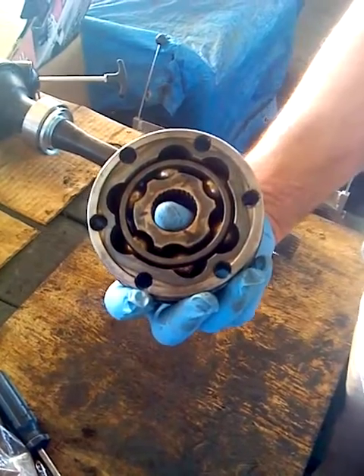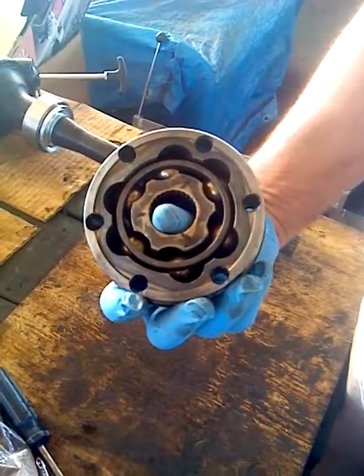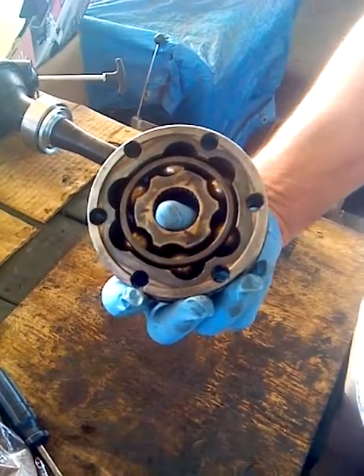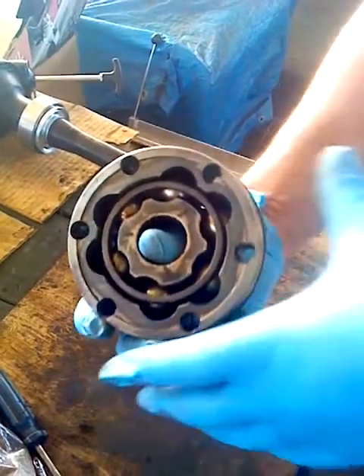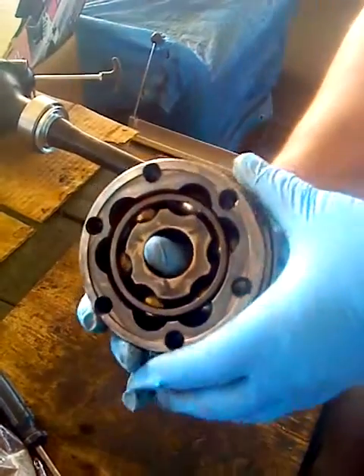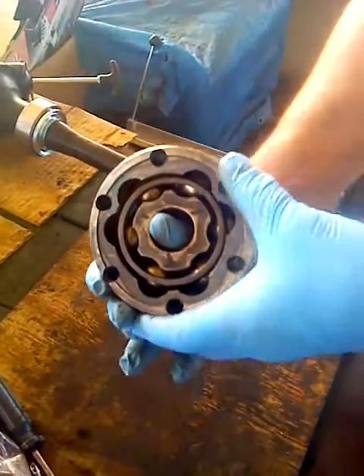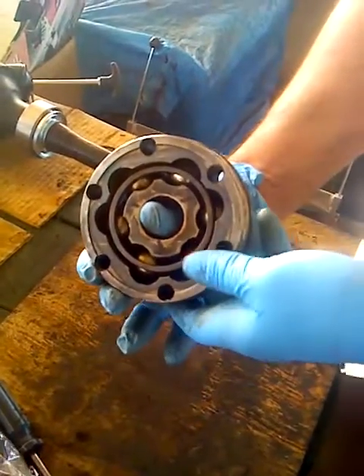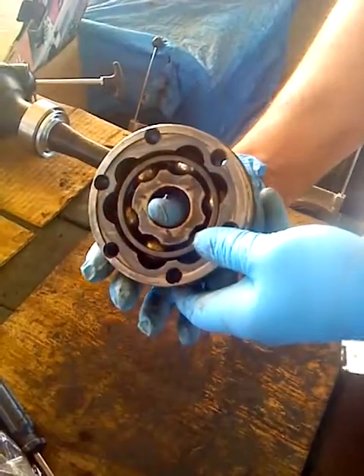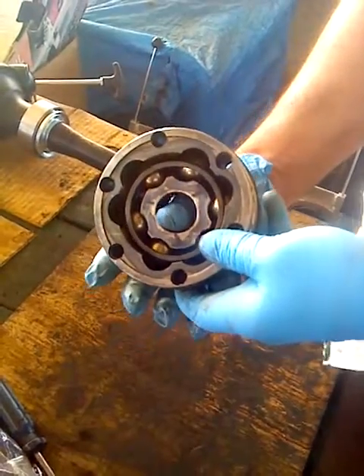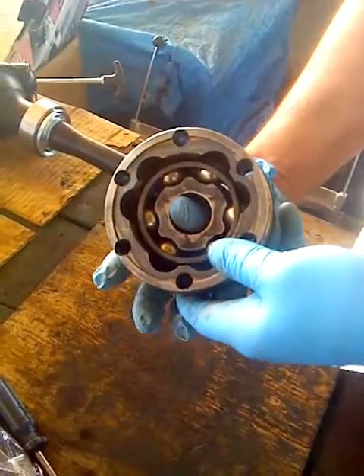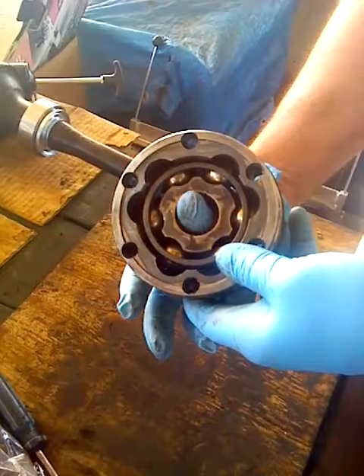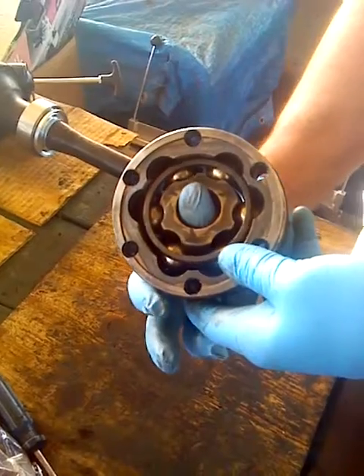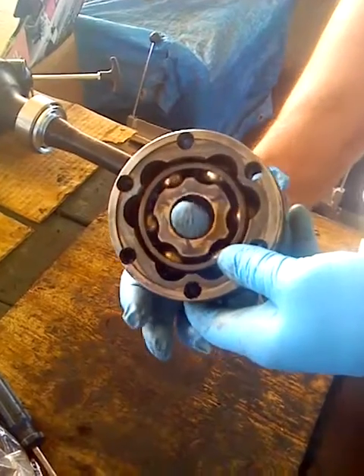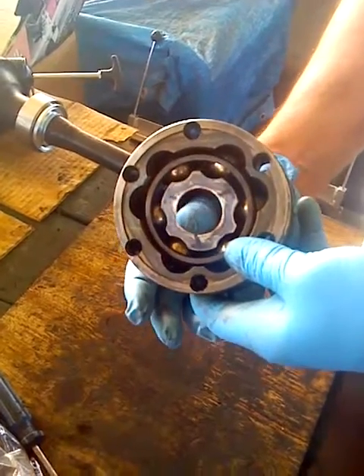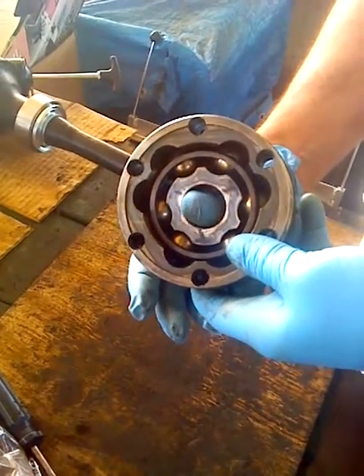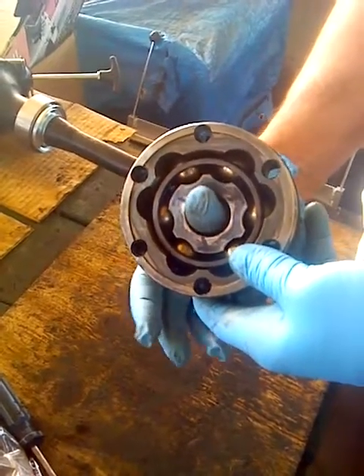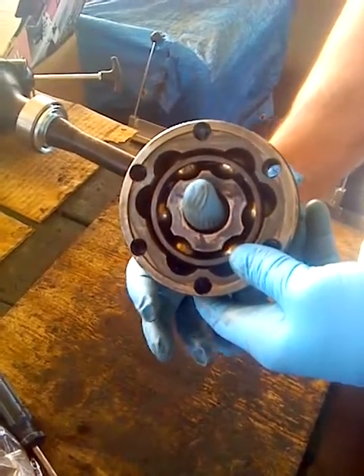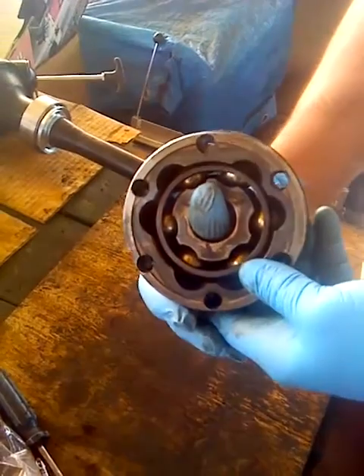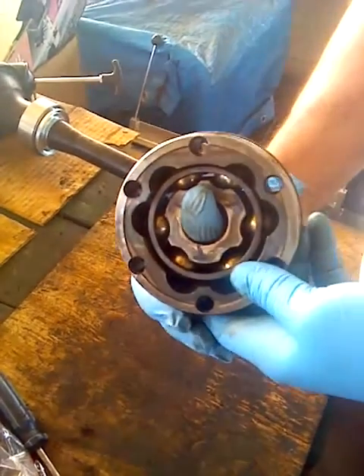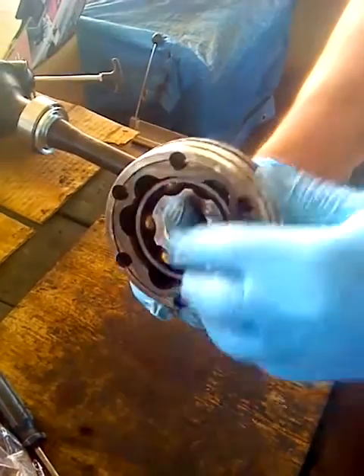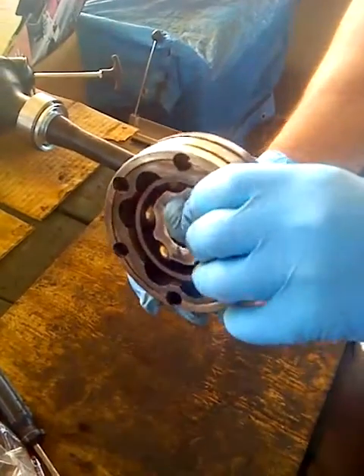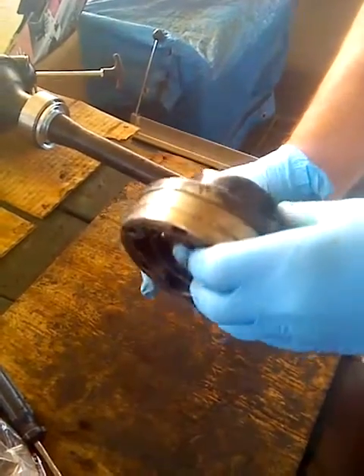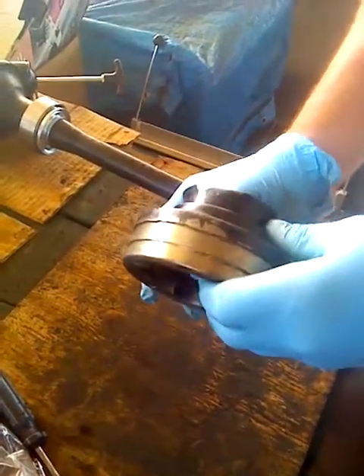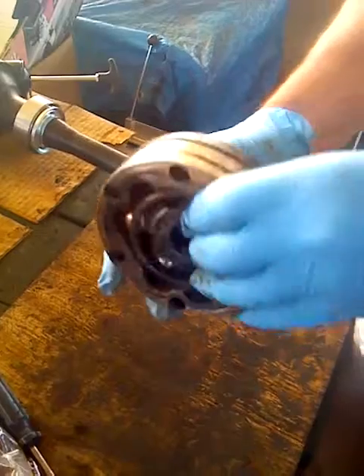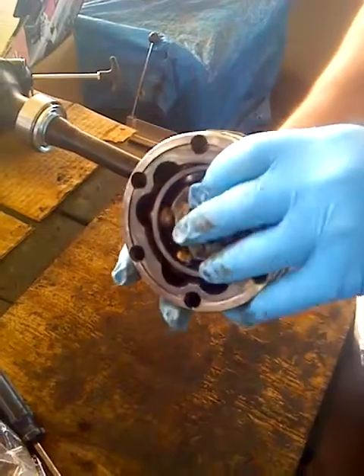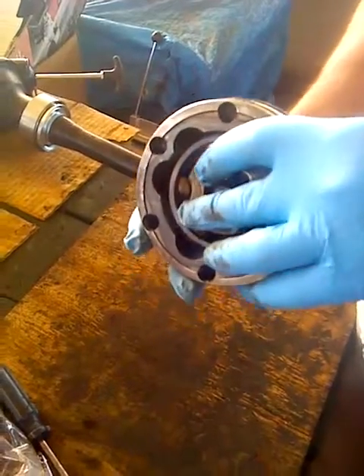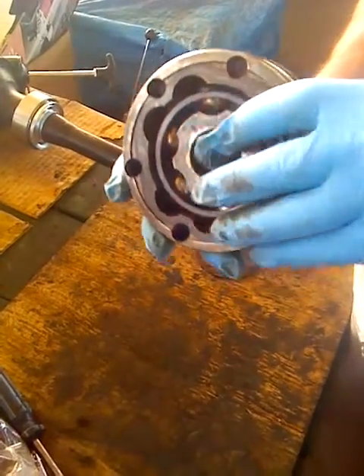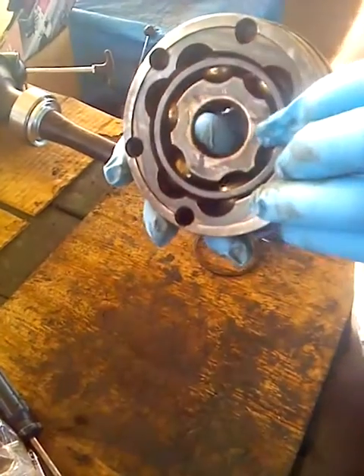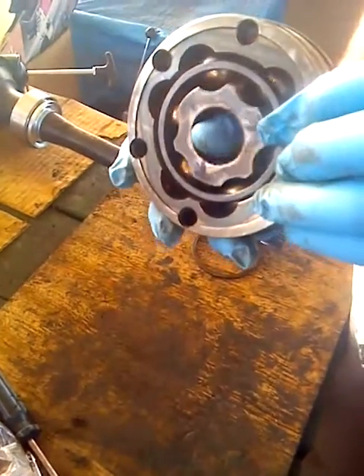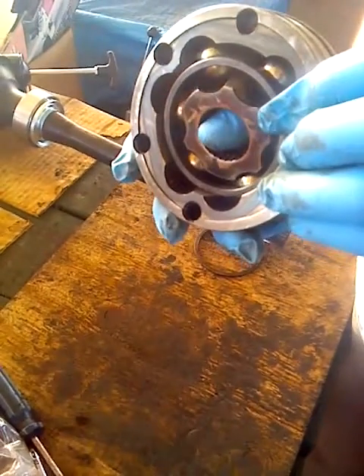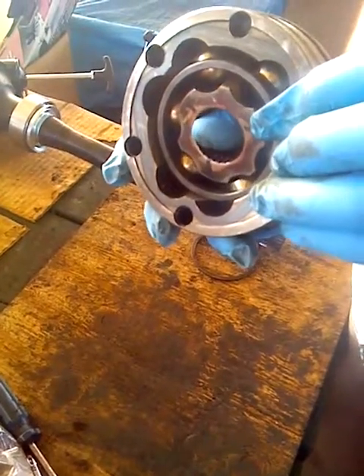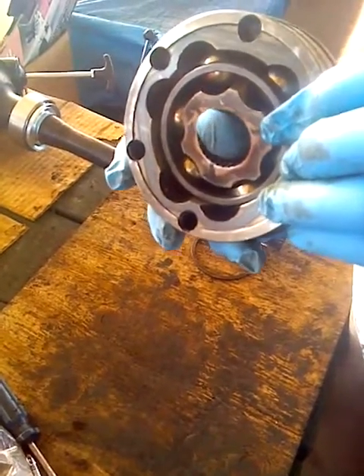I'm going to demonstrate how to assemble and disassemble it. You can see how it articulates when it's assembled incorrectly. When it's assembled correctly, it articulates nicely.